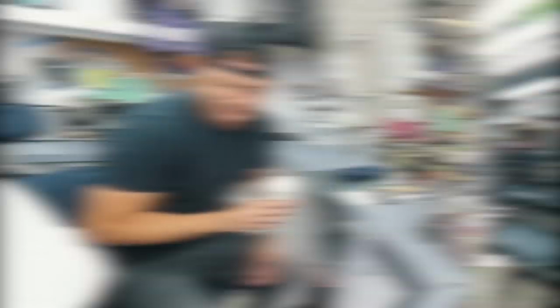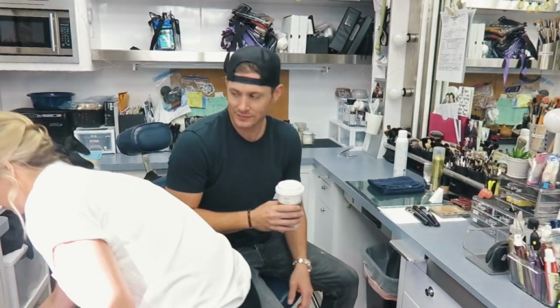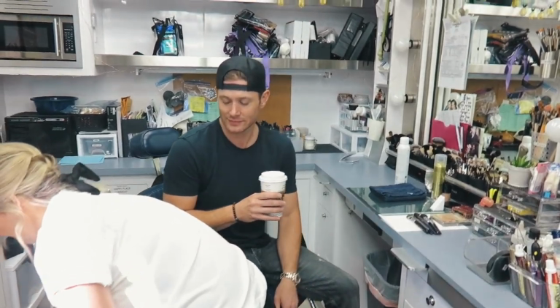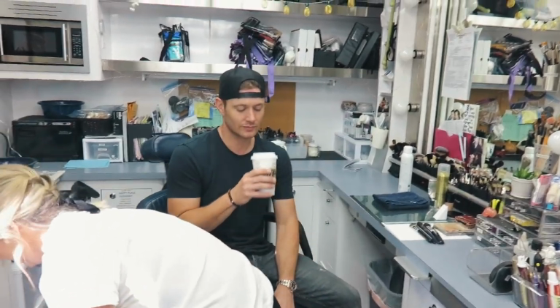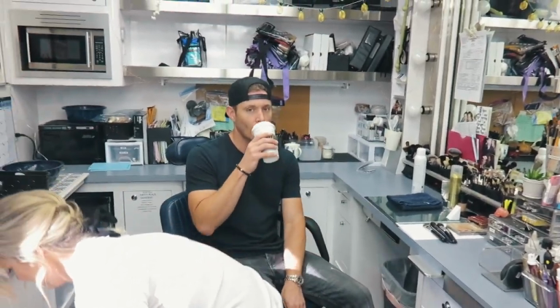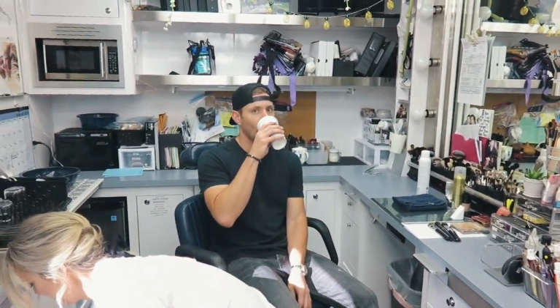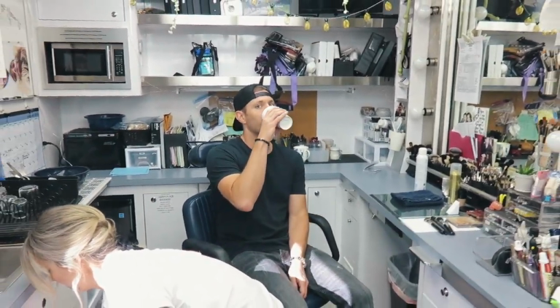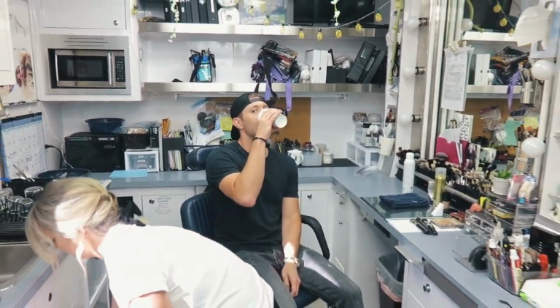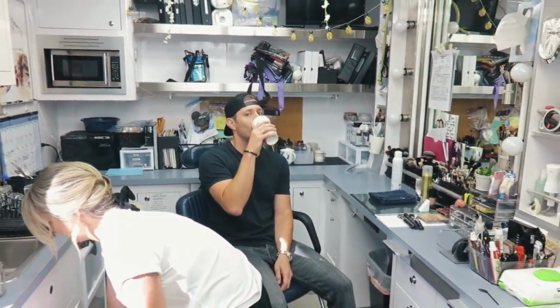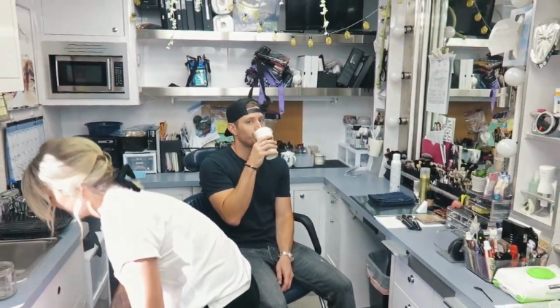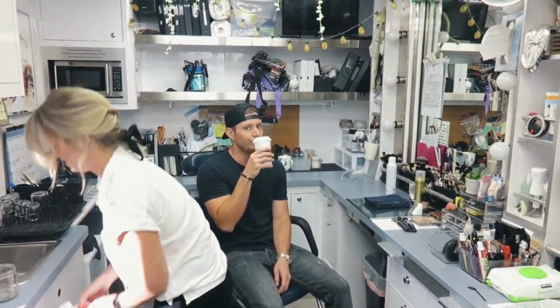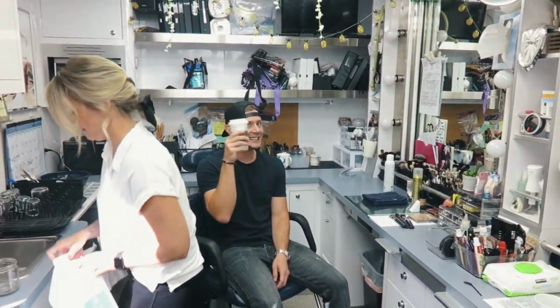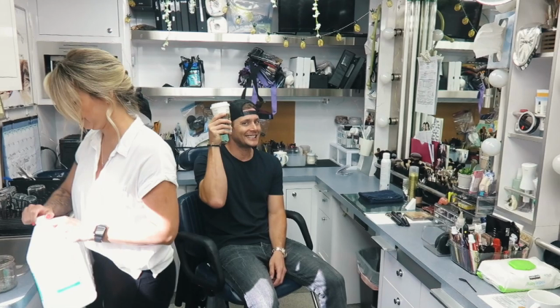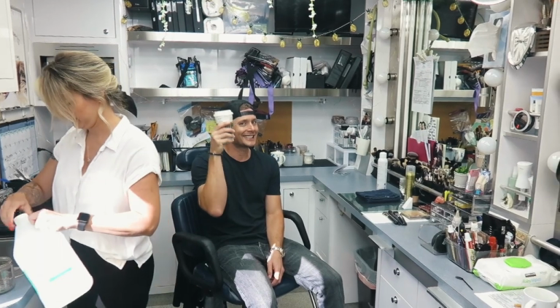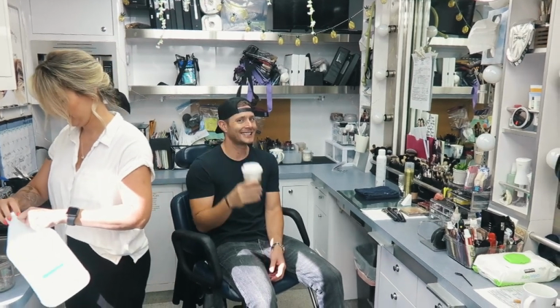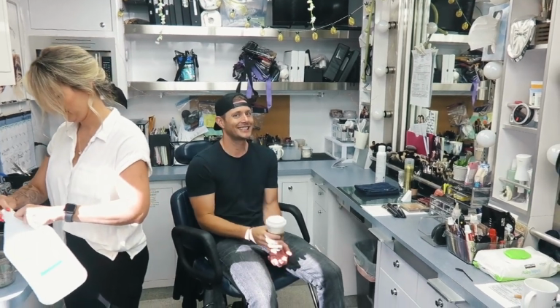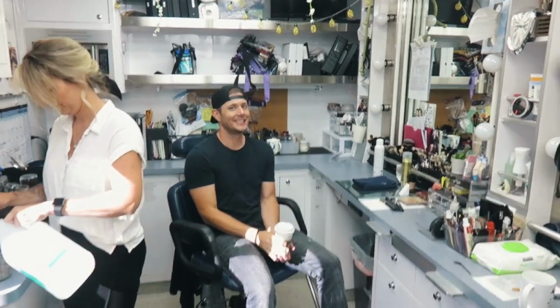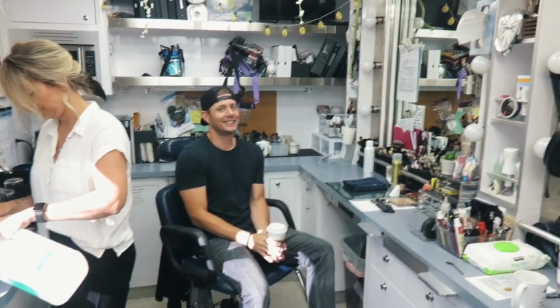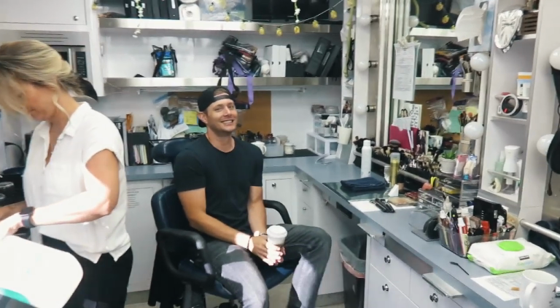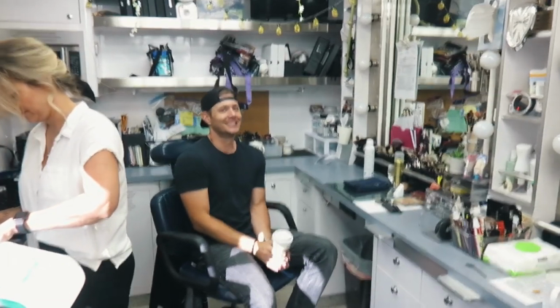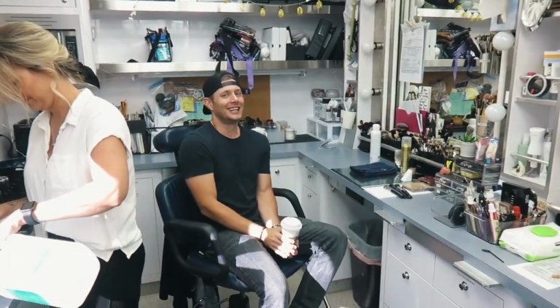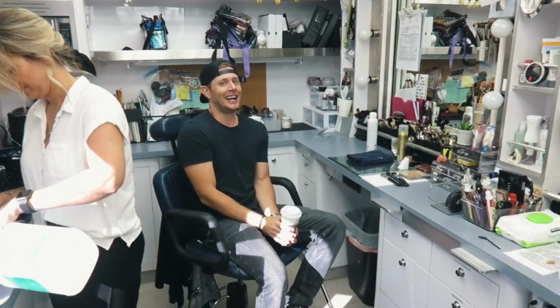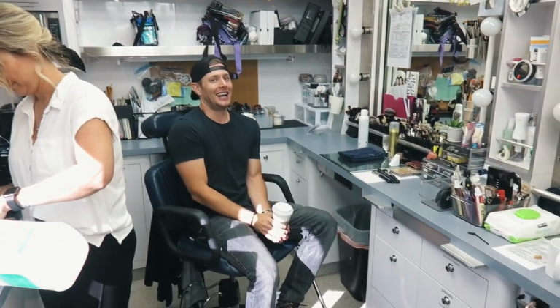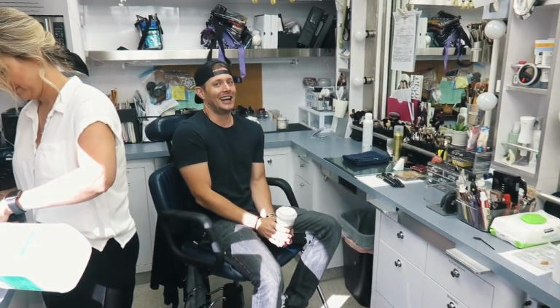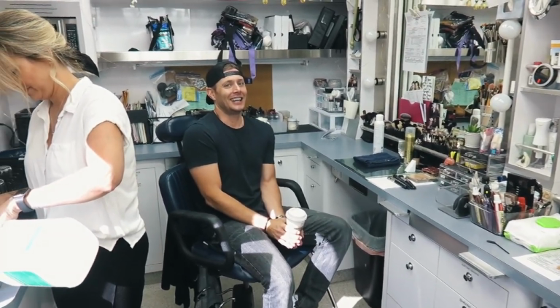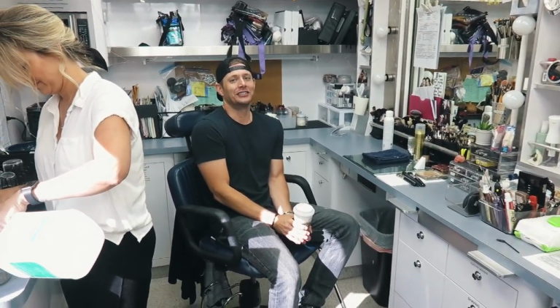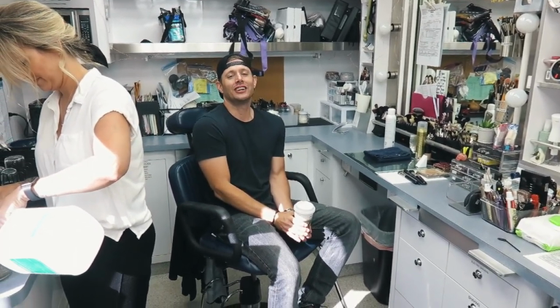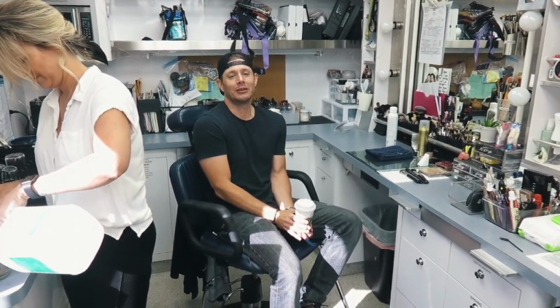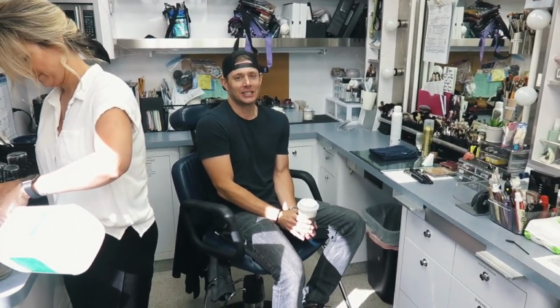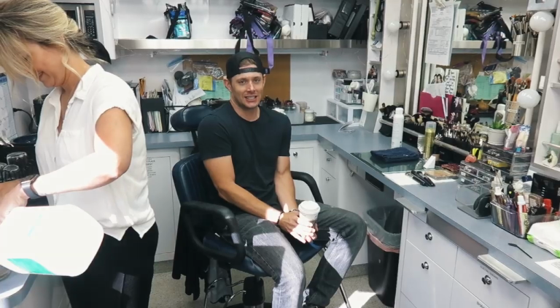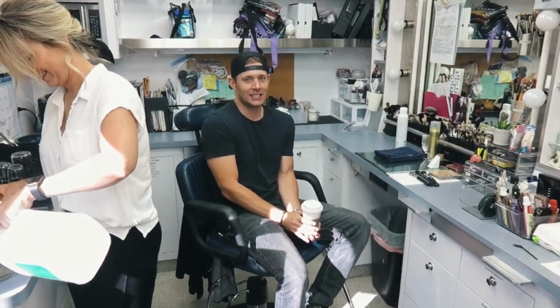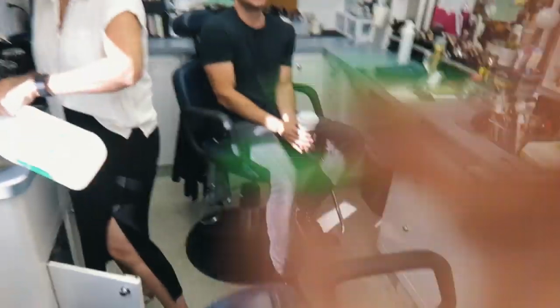Uh oh, look who's here — he's back and he's got his coffee. What's up? I get nervous. Oh, you're nervous — oh, I'm sorry.